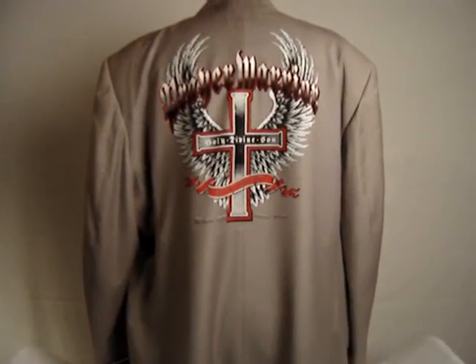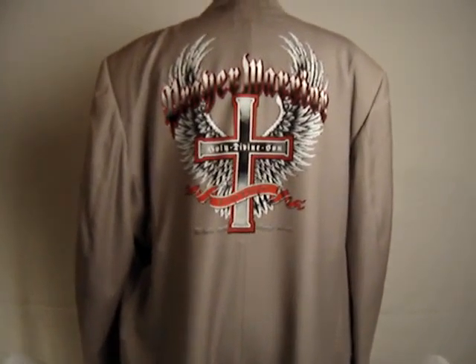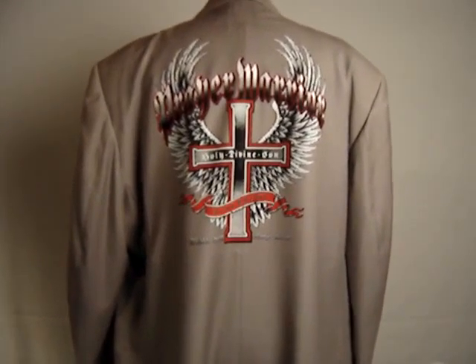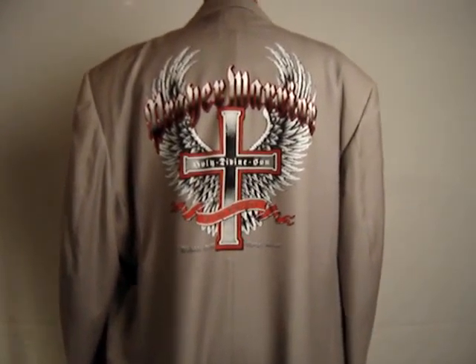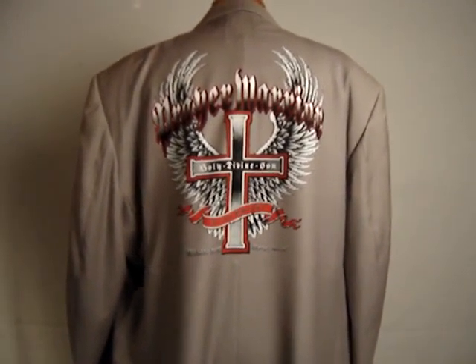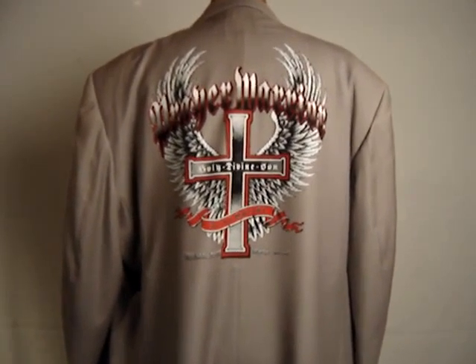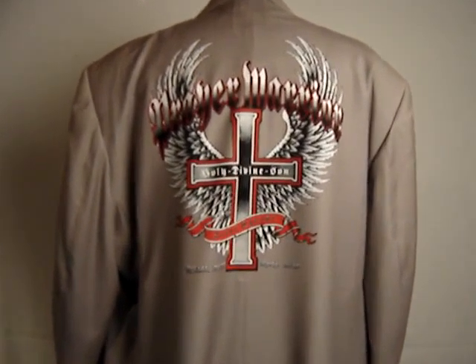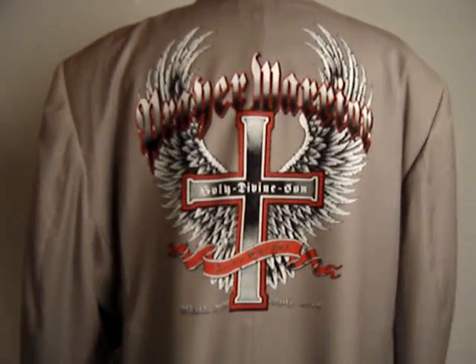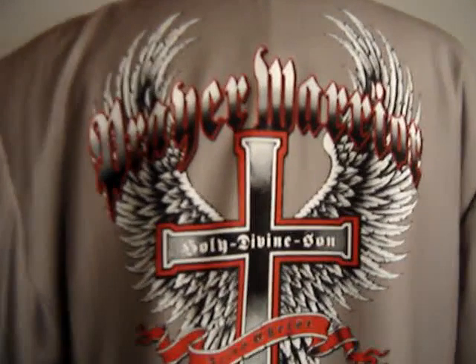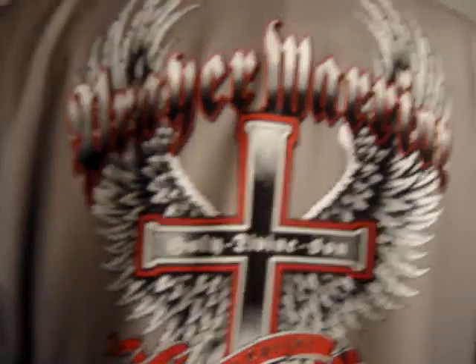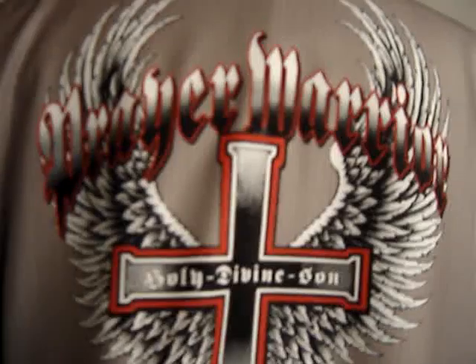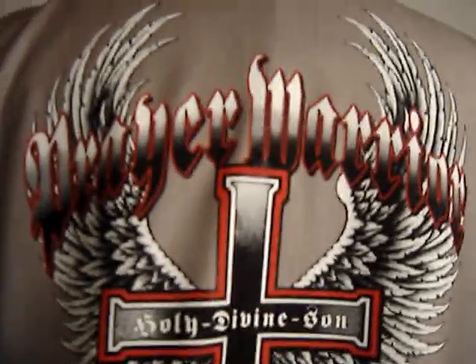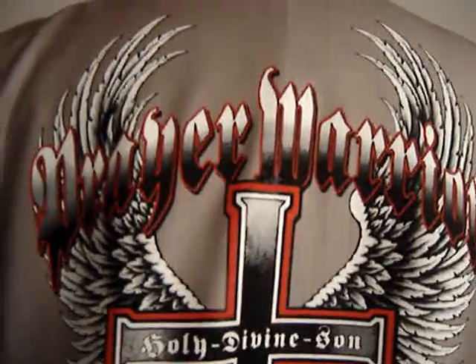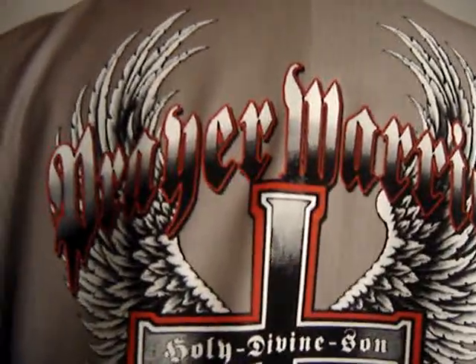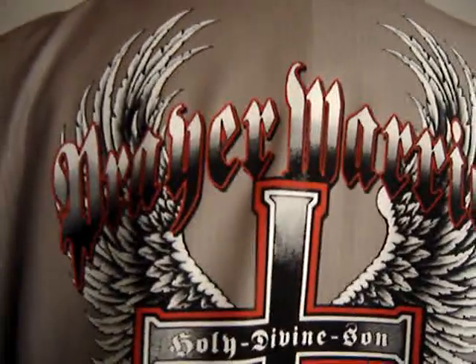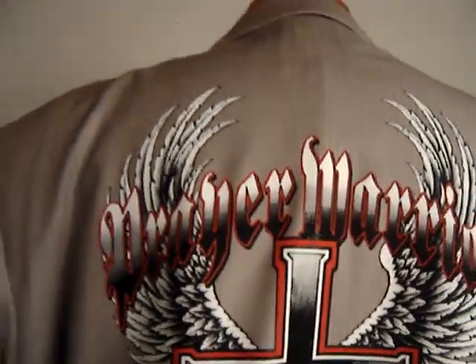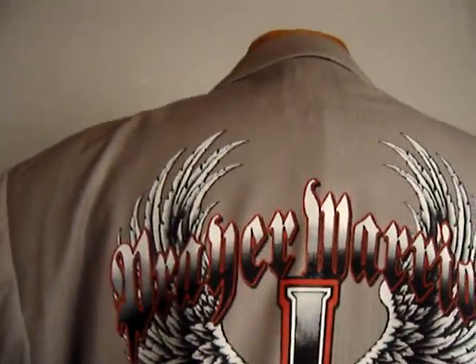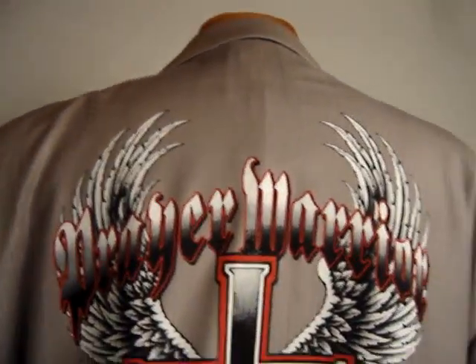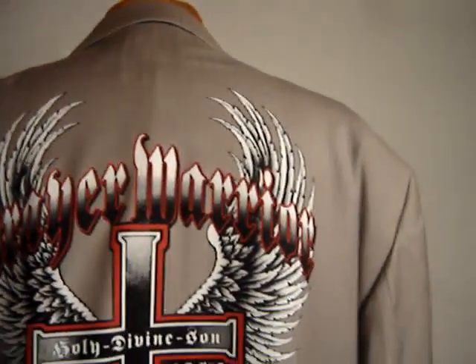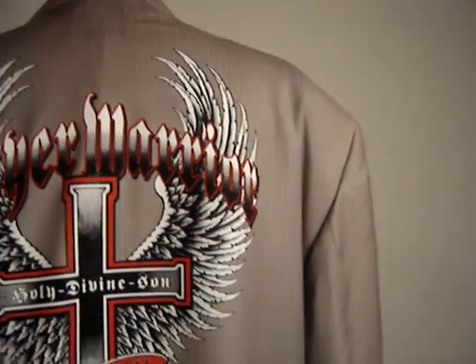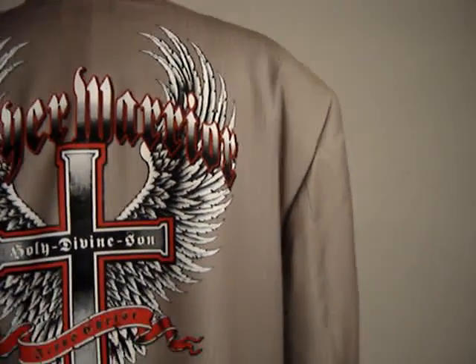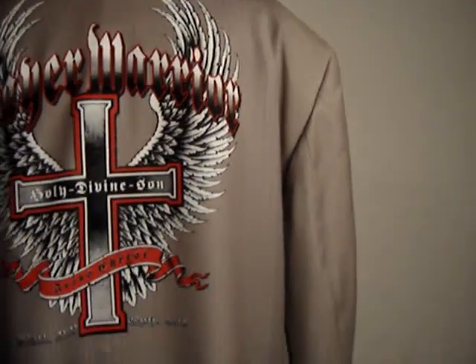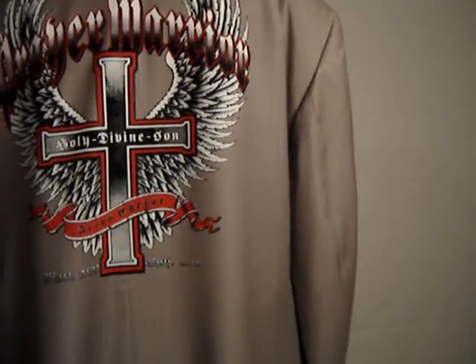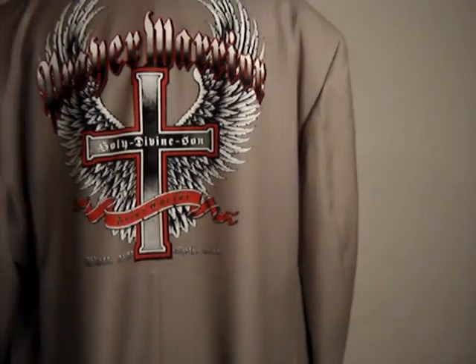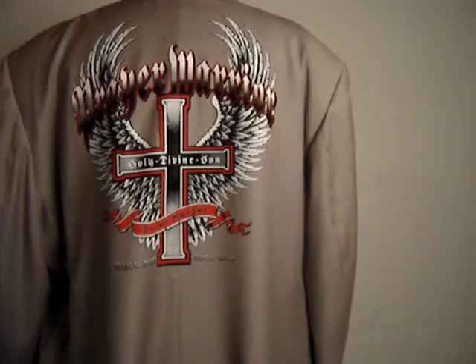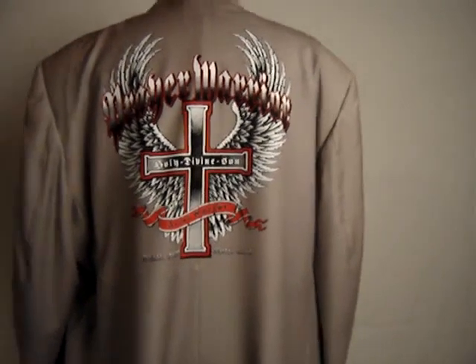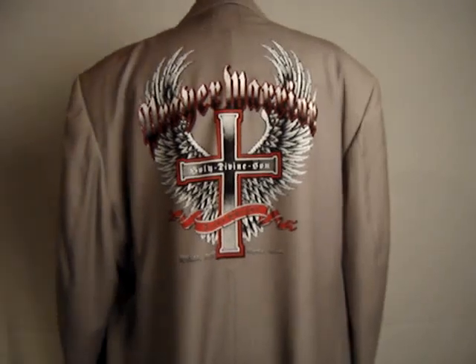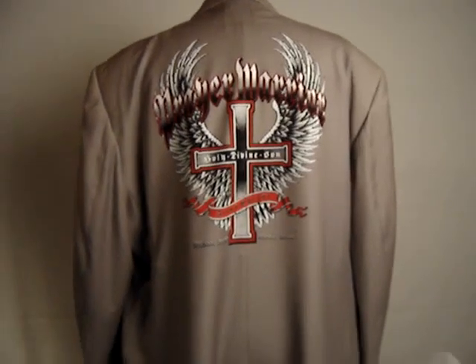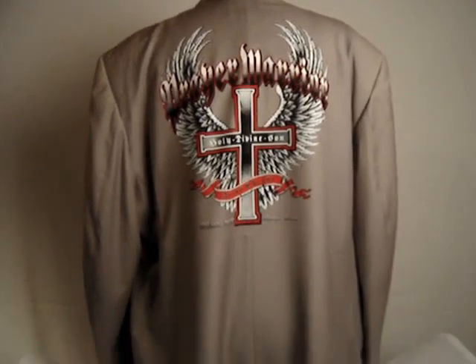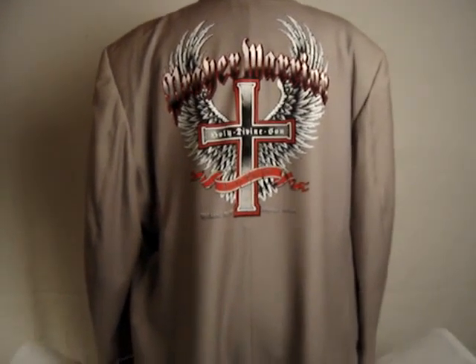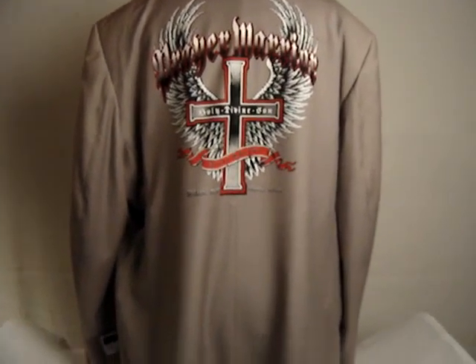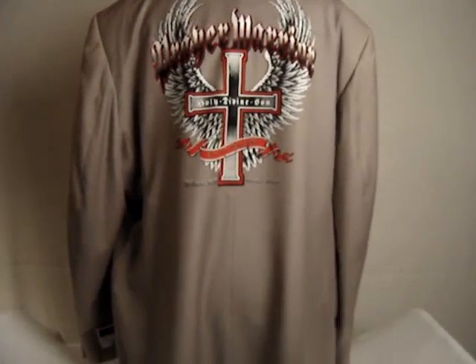This one has the prayer warrior design on it. The print is a heat transfer, but it's very professional looking and very sealed. You don't have to worry about it coming off or peeling. It's not a problem.